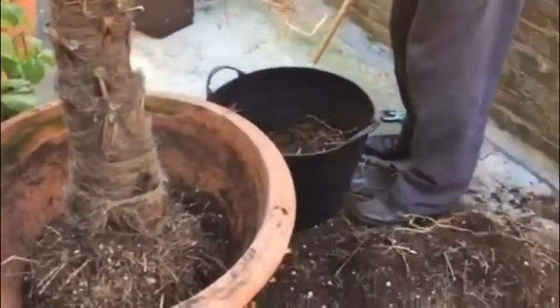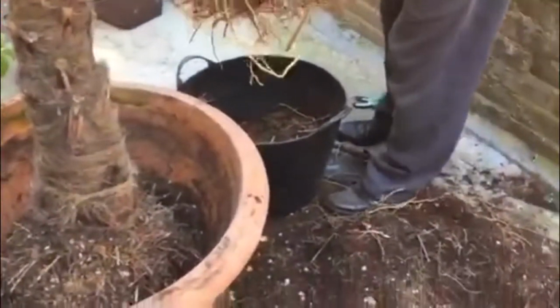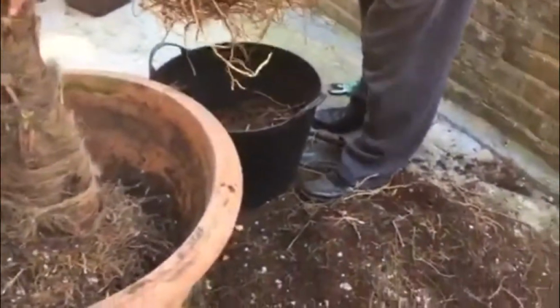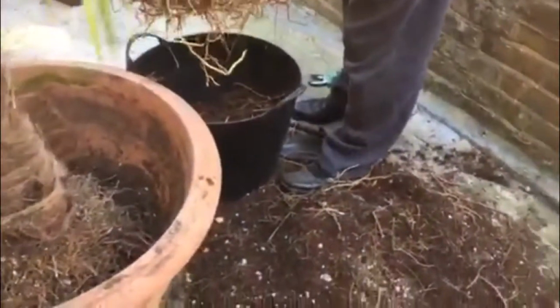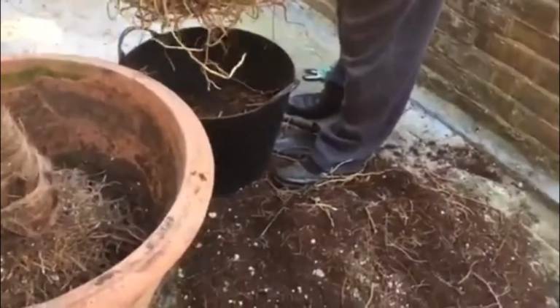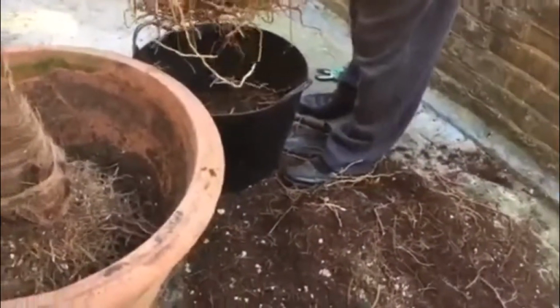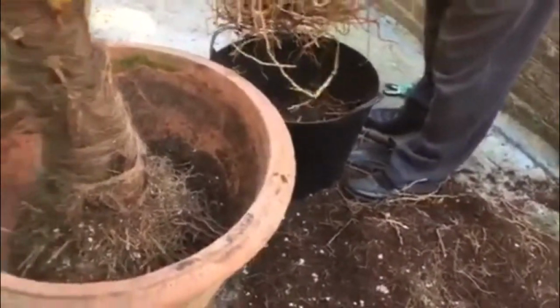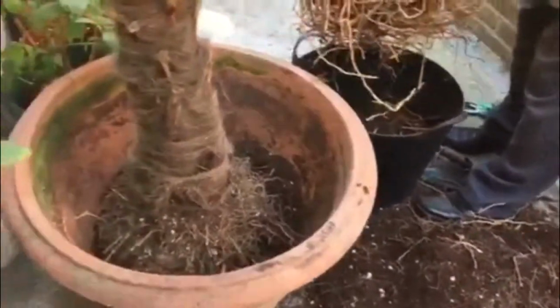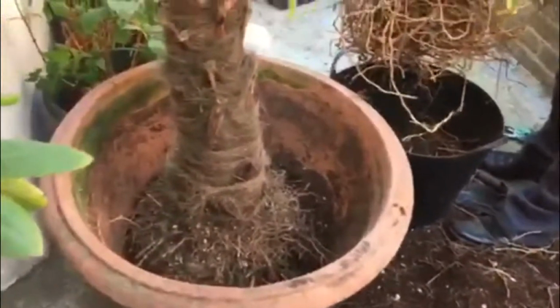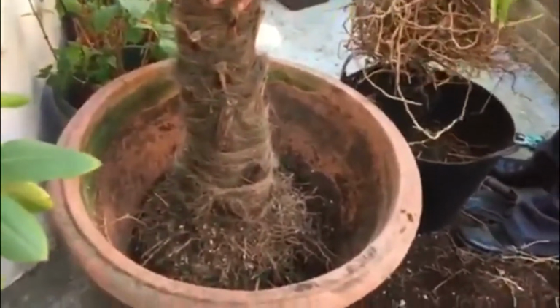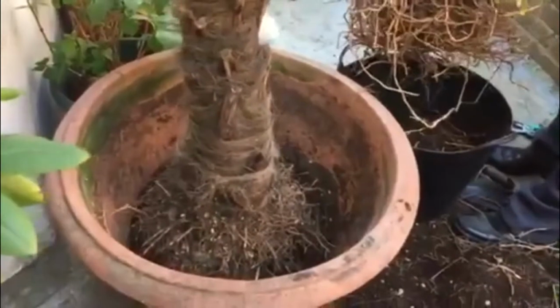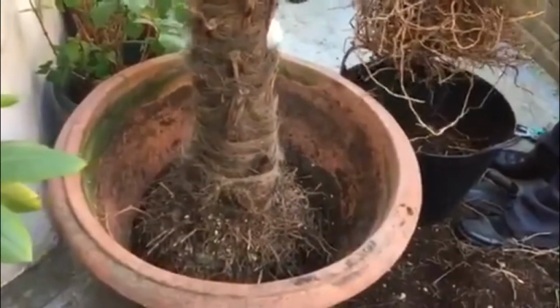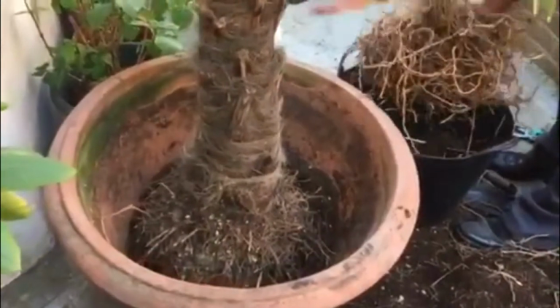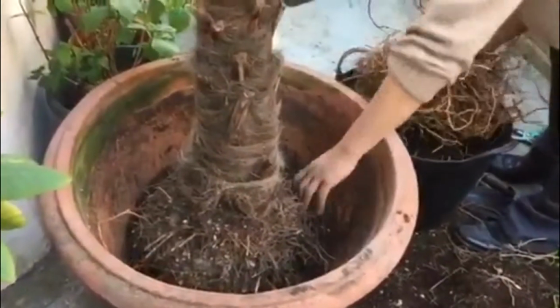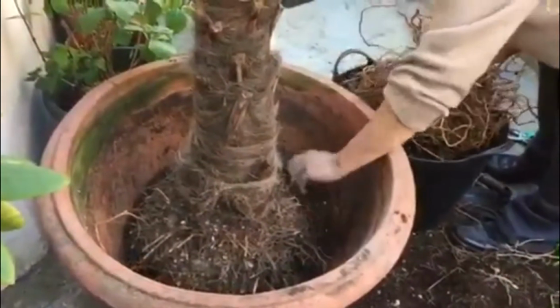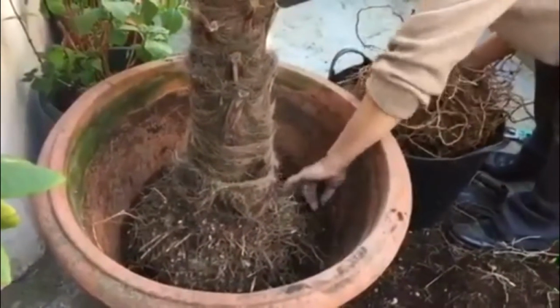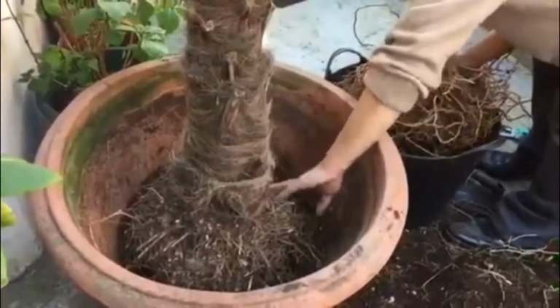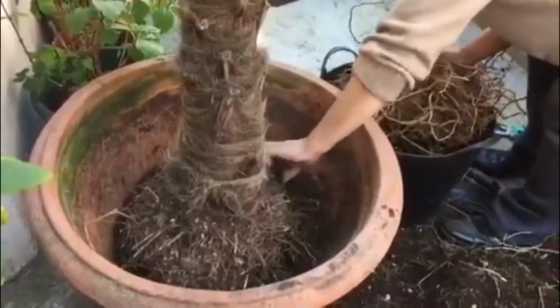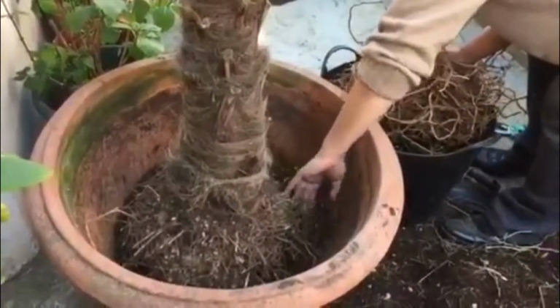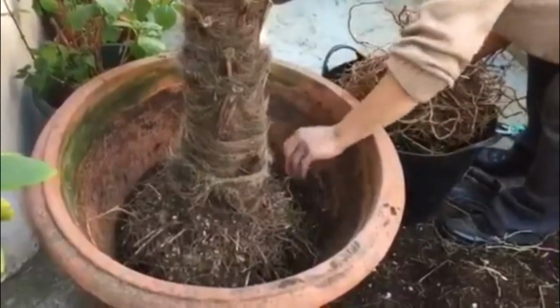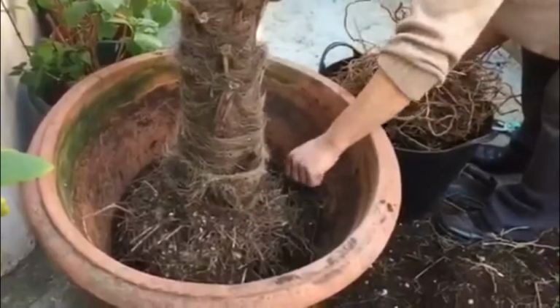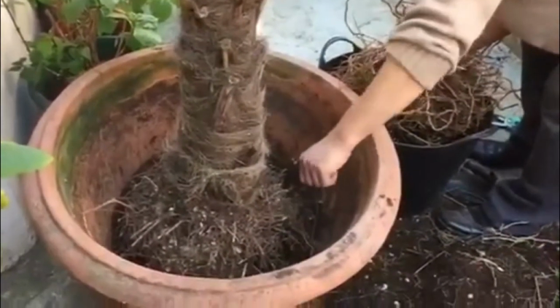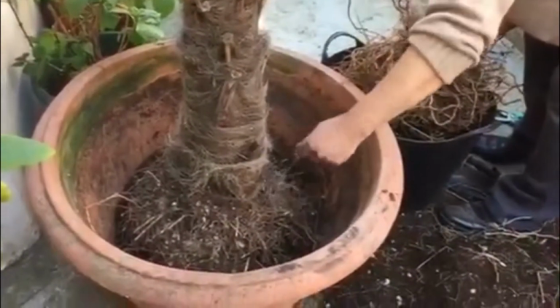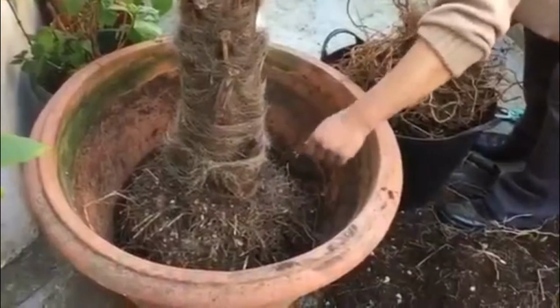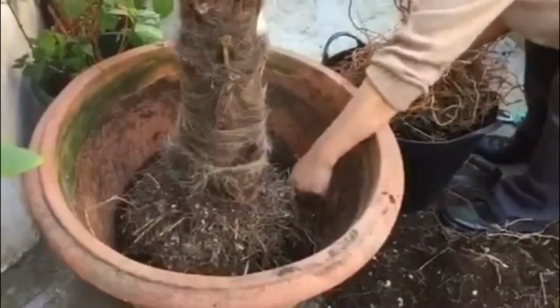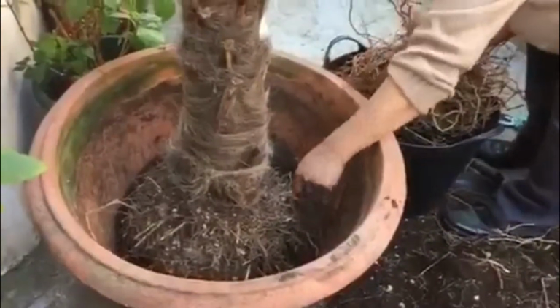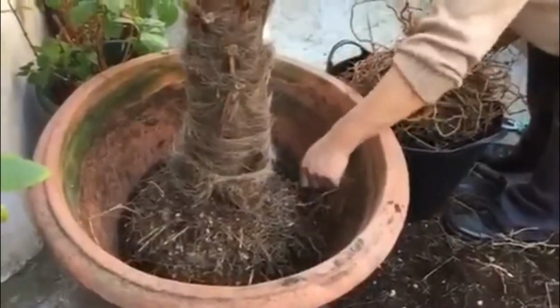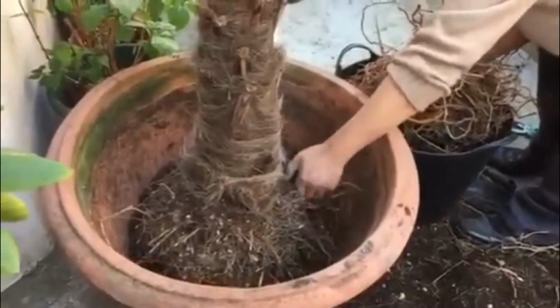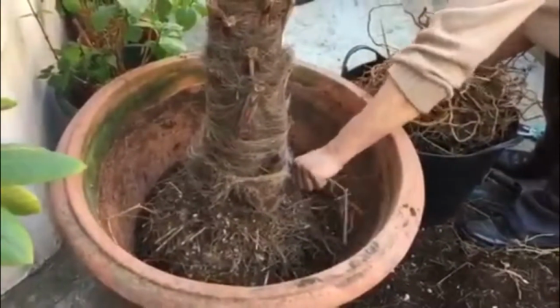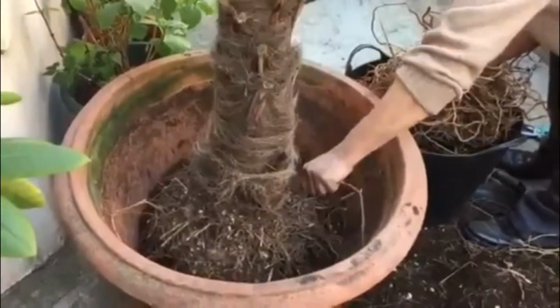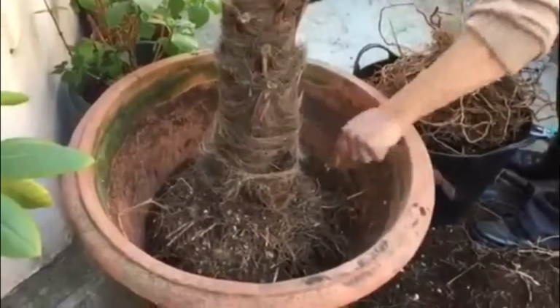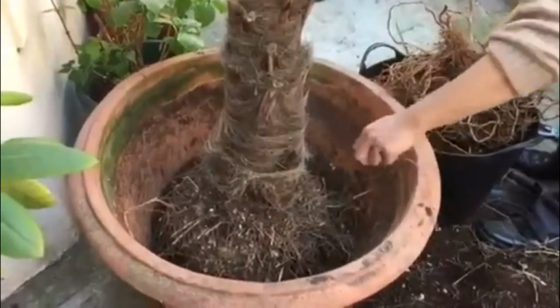When we repot it again, for more soil and comfort zone, that should grow and give a new life to this palm tree of ours.